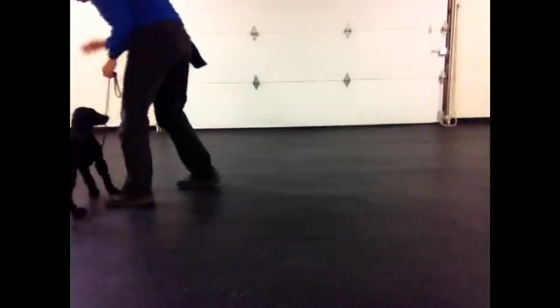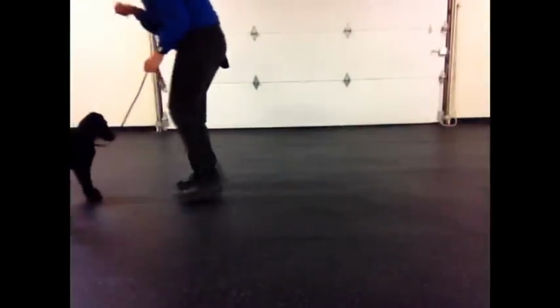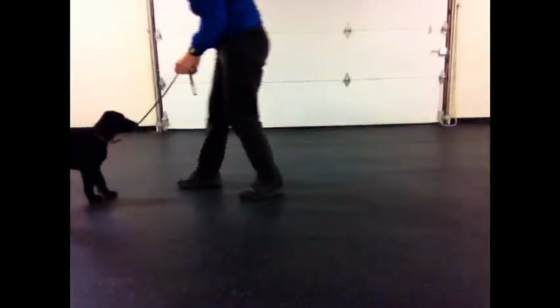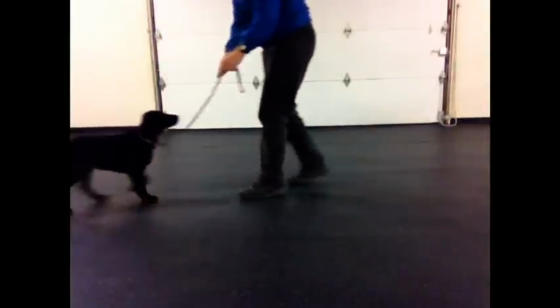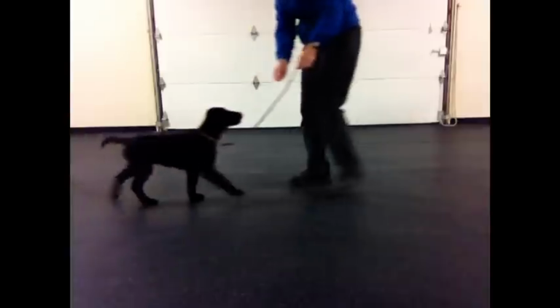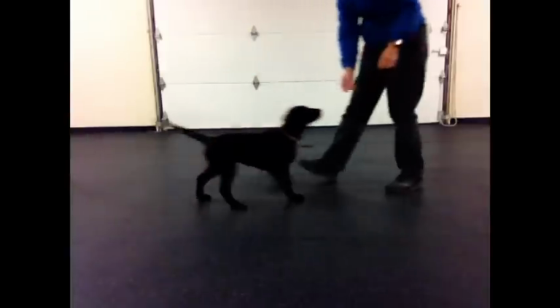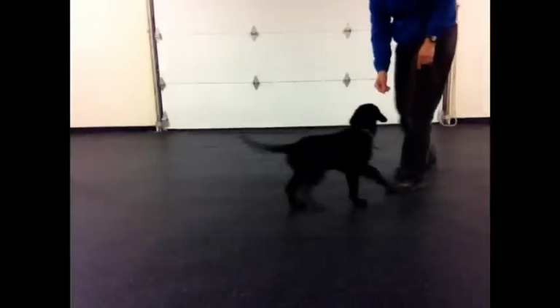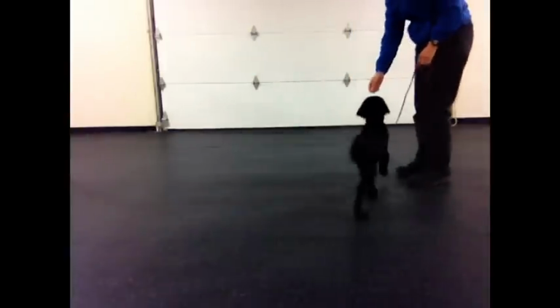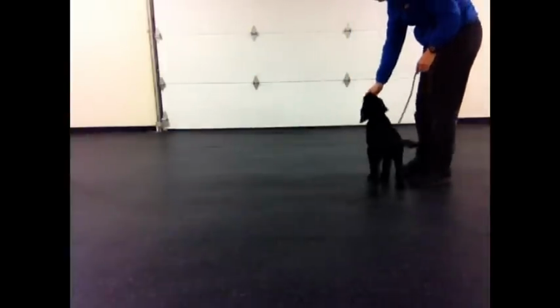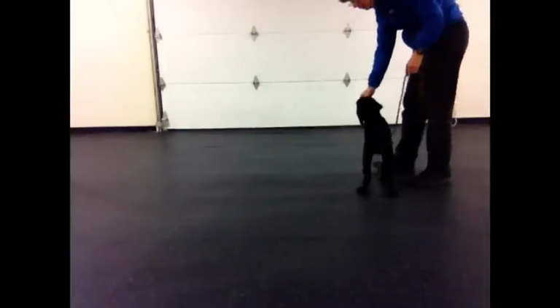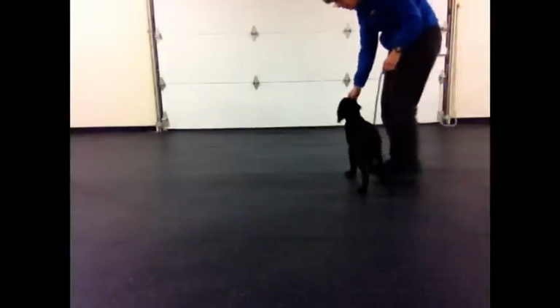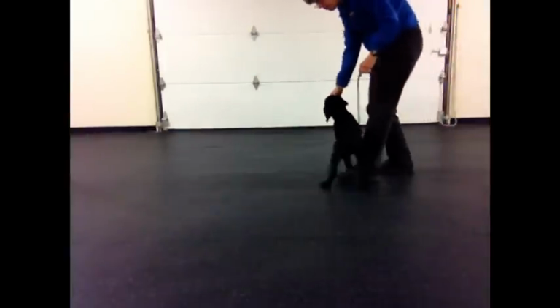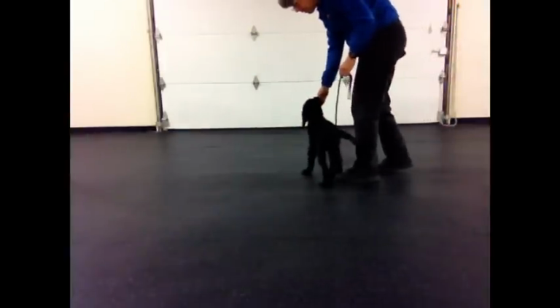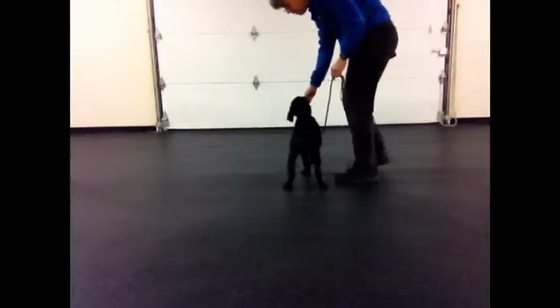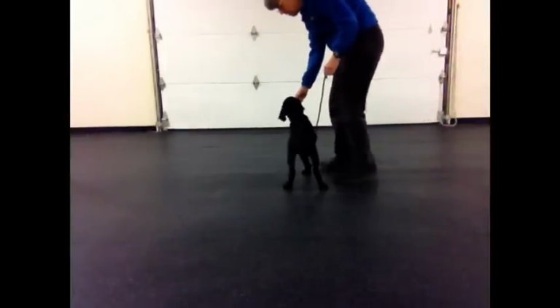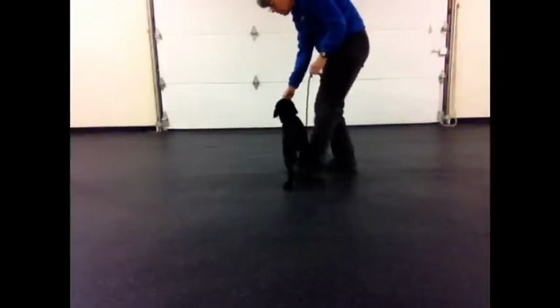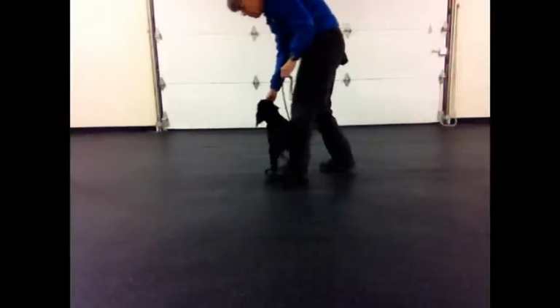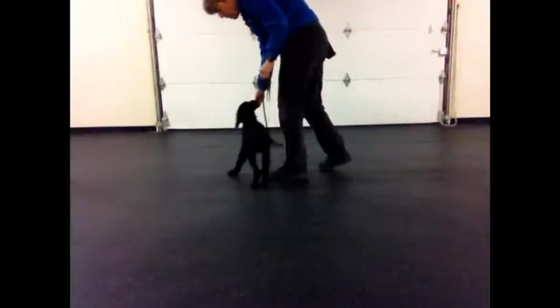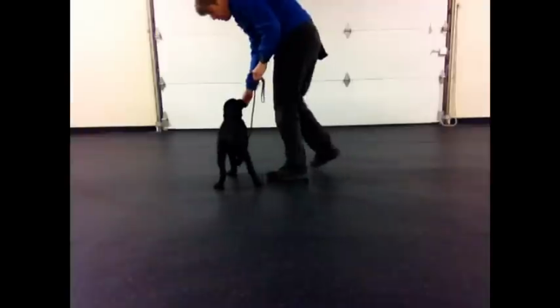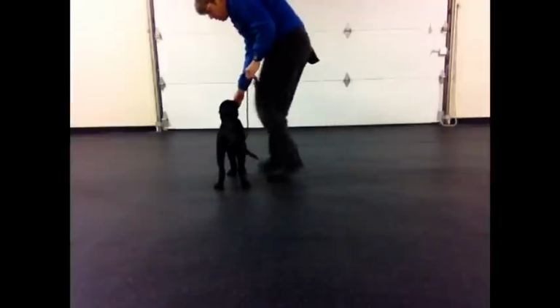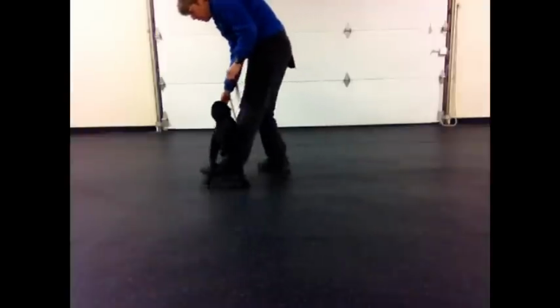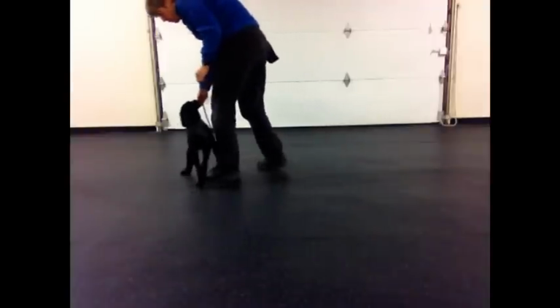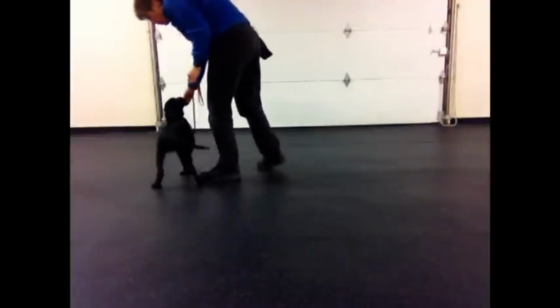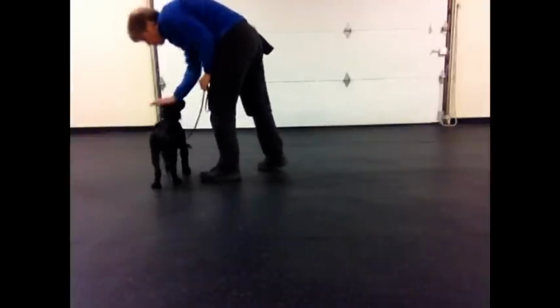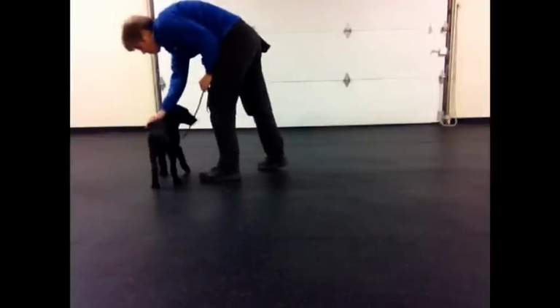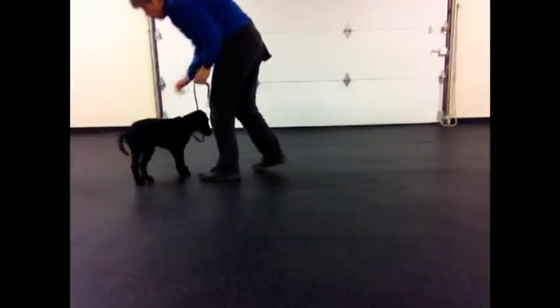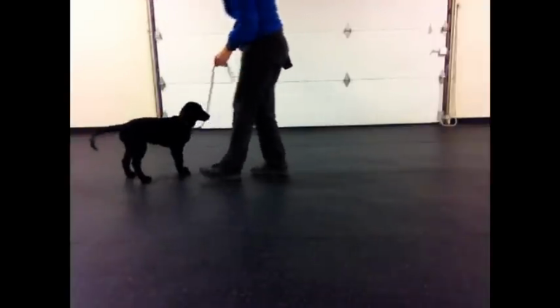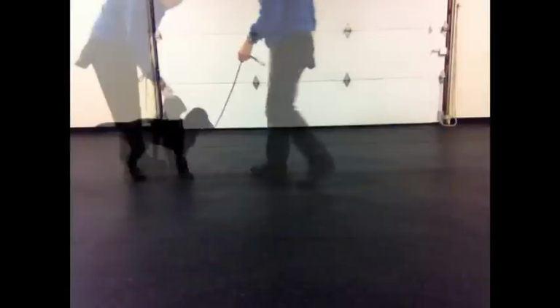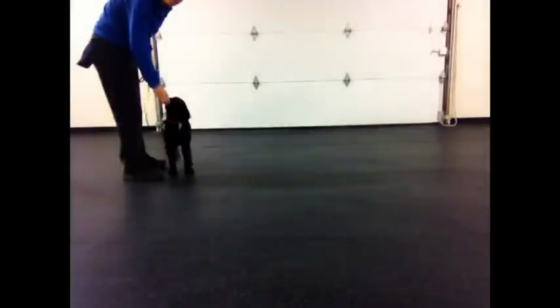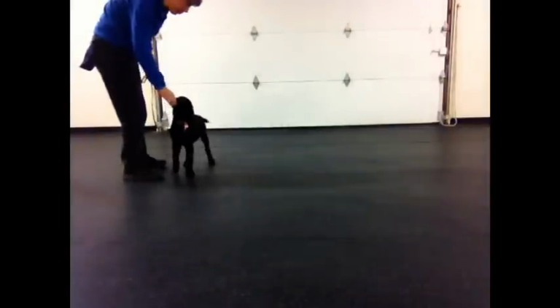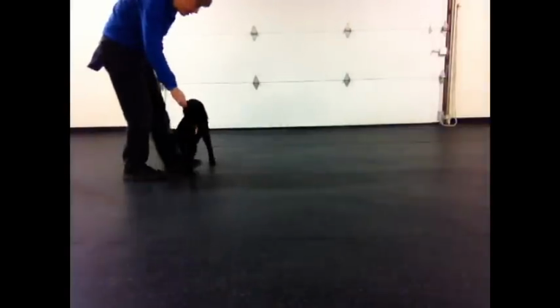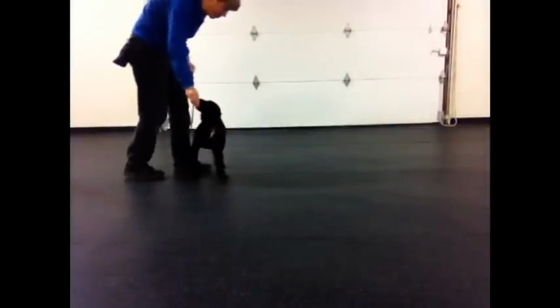Here I stumble for some reason. Sonic wasn't particularly bothered by this, but if you're doing this with a small dog, be particularly careful that you don't step on them. Move slowly and plant your feet carefully, because often if you do step on them, you end up with a dog who really, really wants to stay away from you.